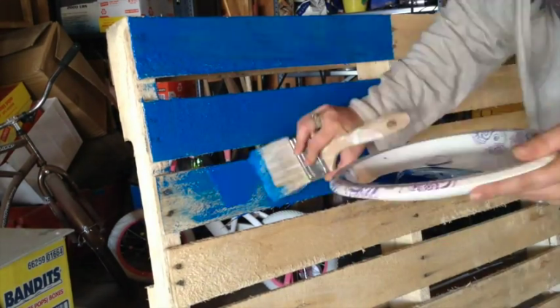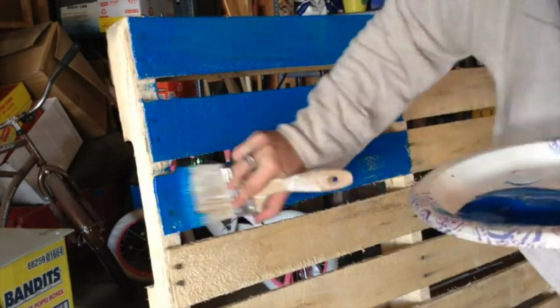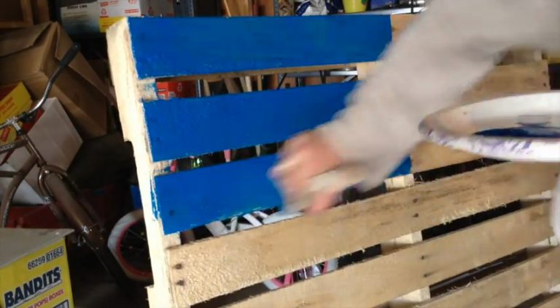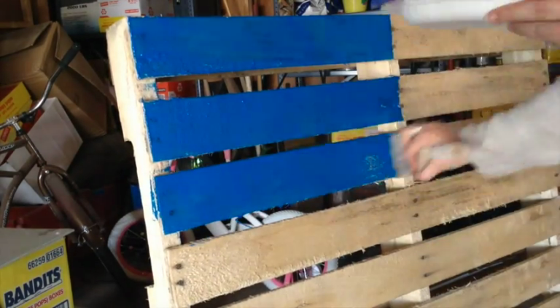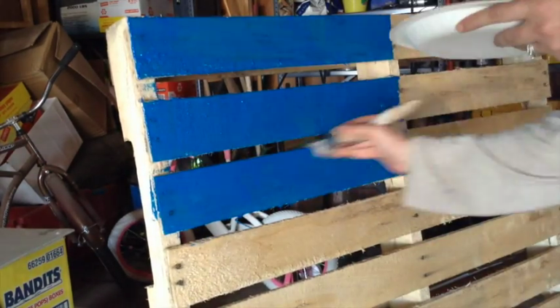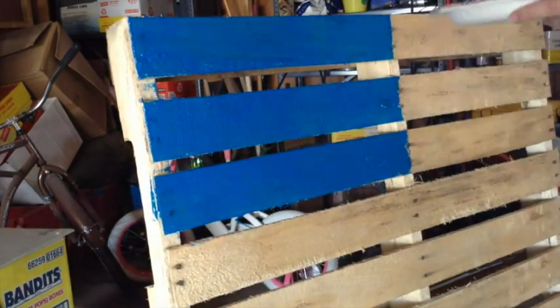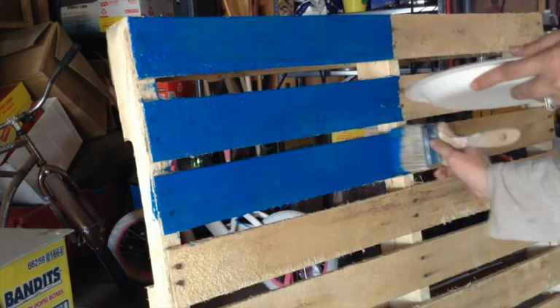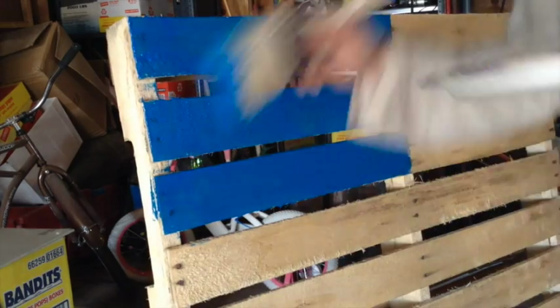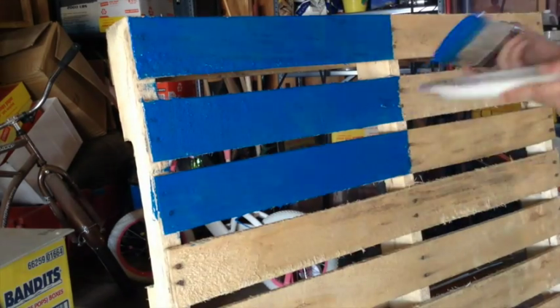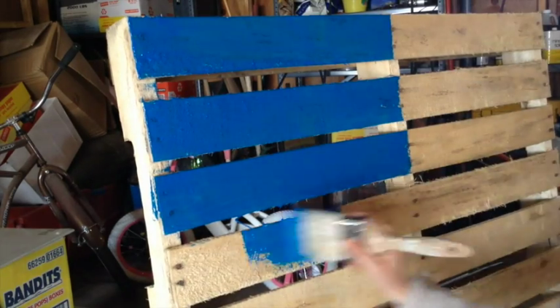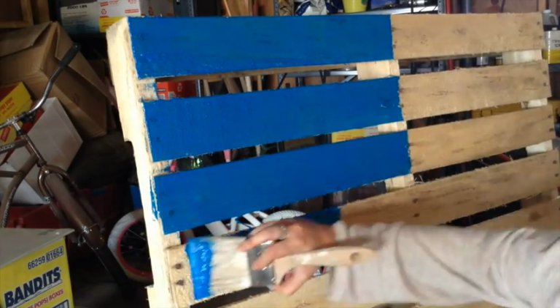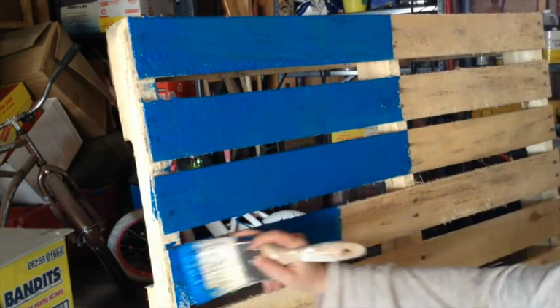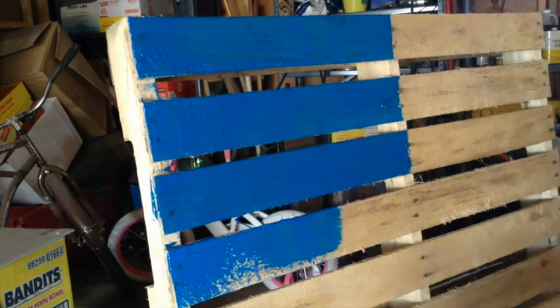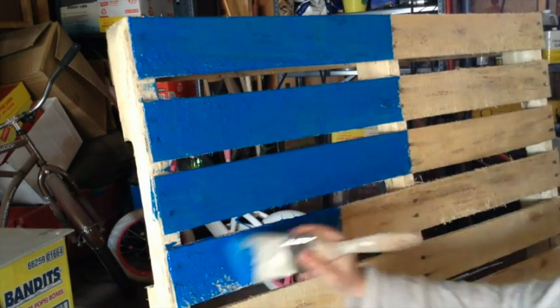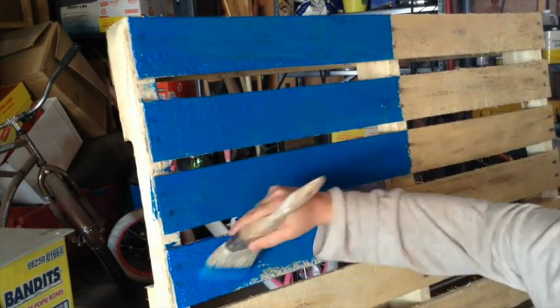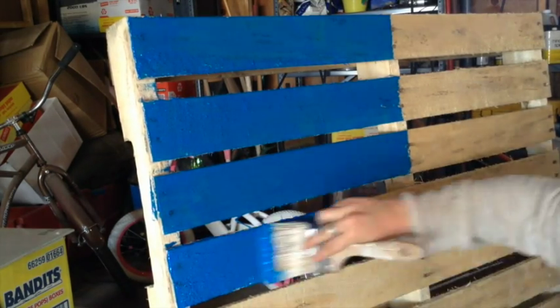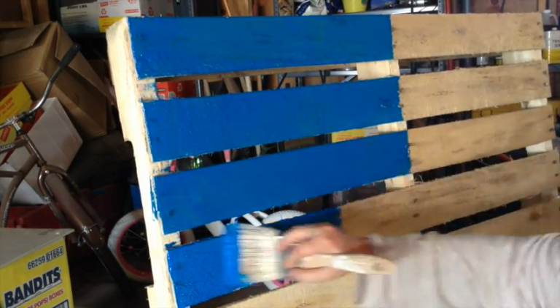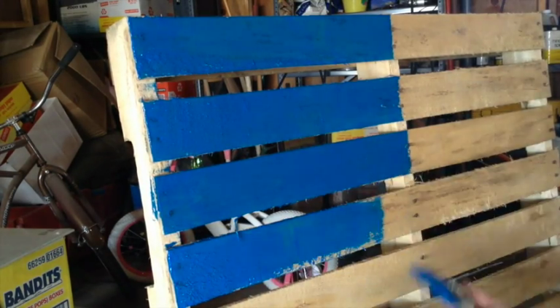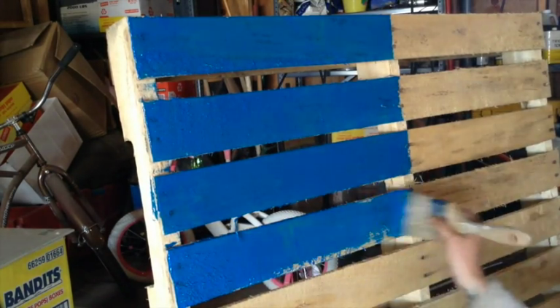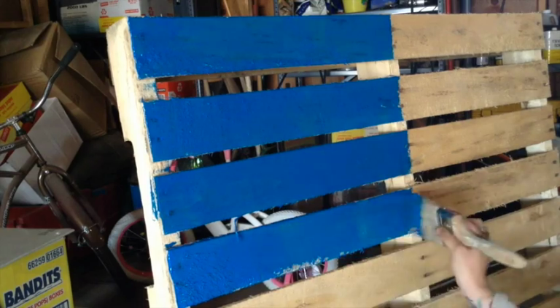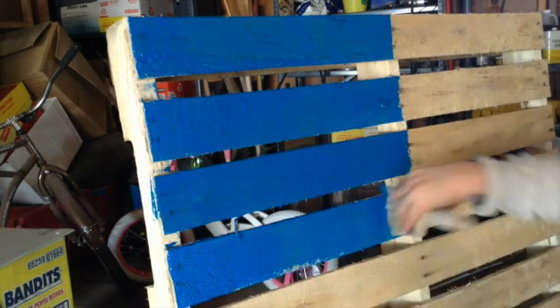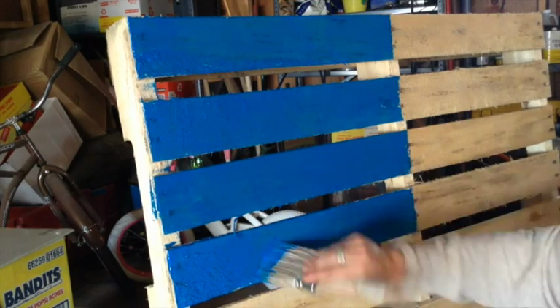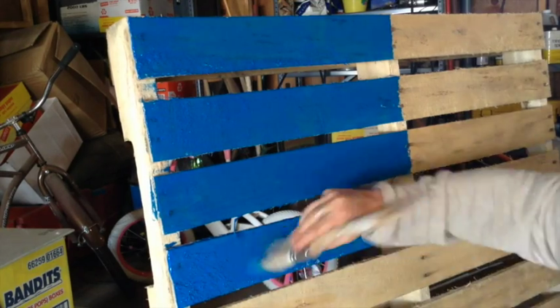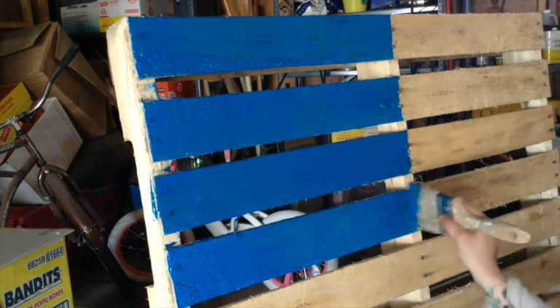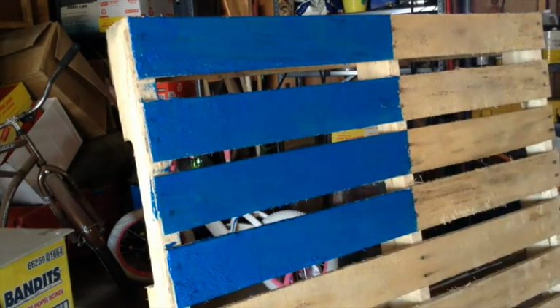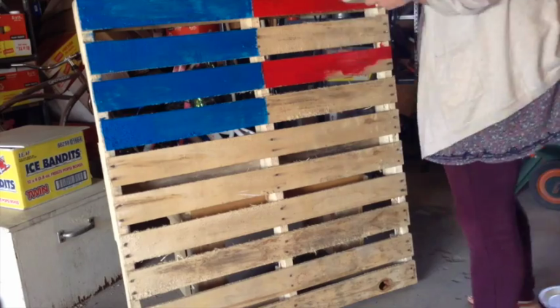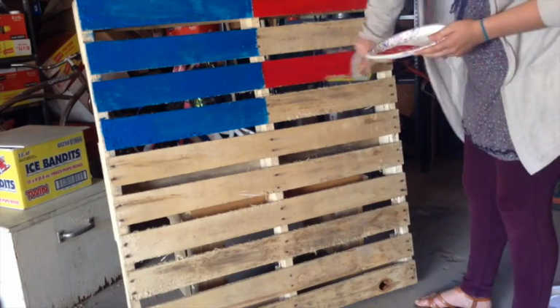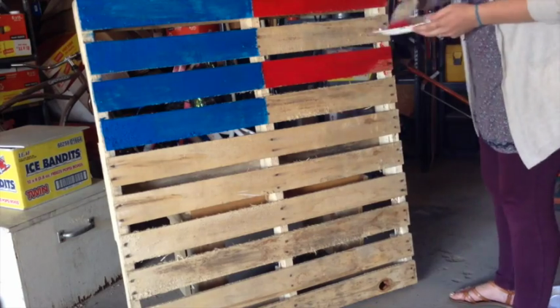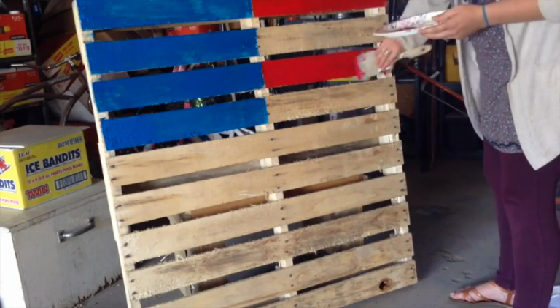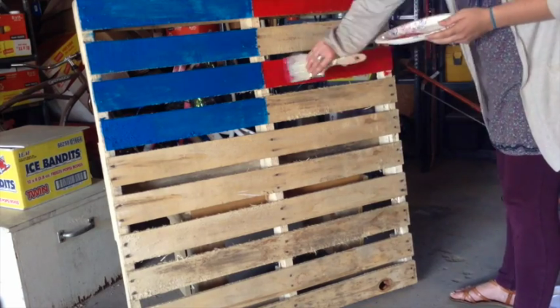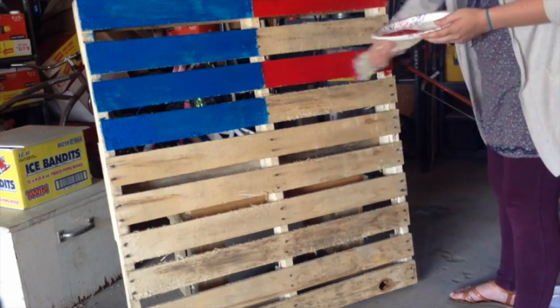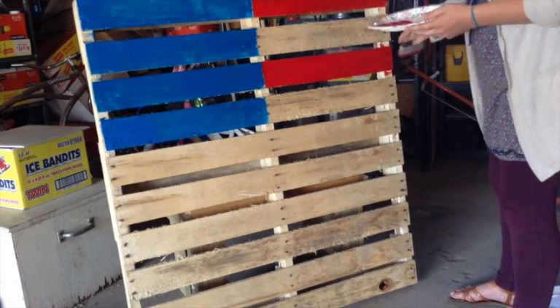Measure out about halfway across and cover the front of the pallet completely about halfway down. Be sure to completely rinse your brush and dry it as best as you can before moving on to the next color.